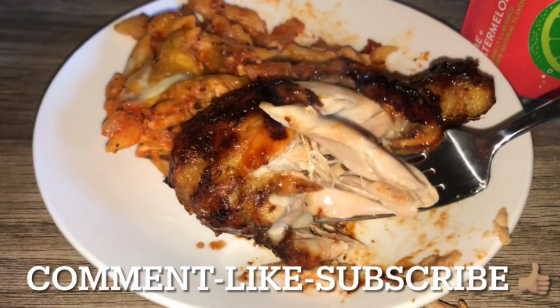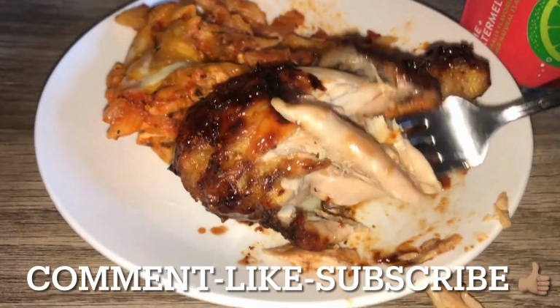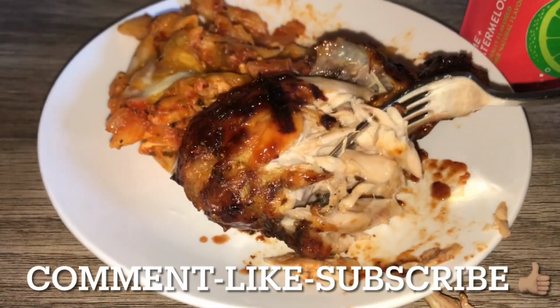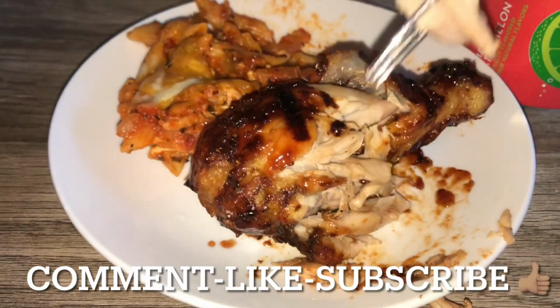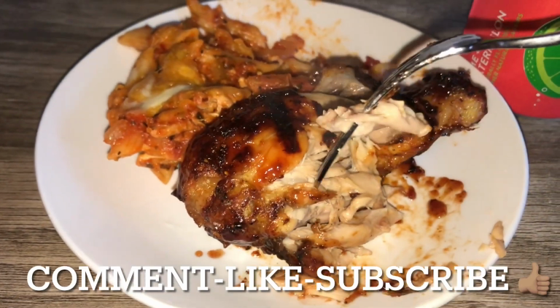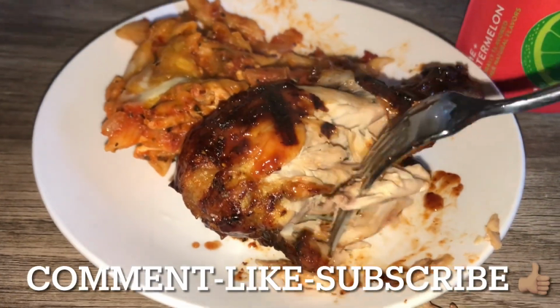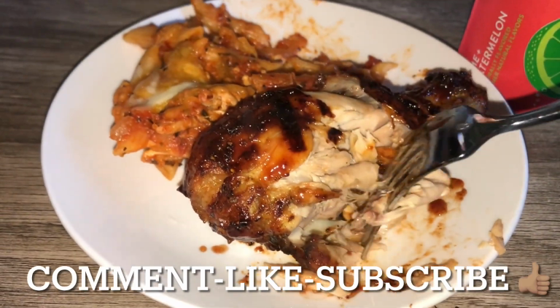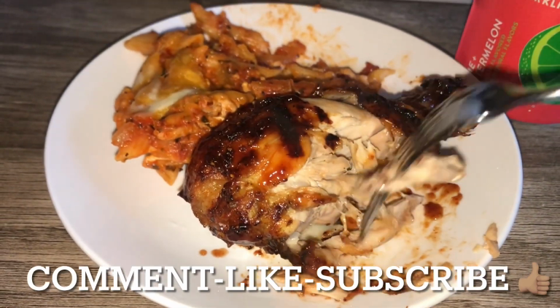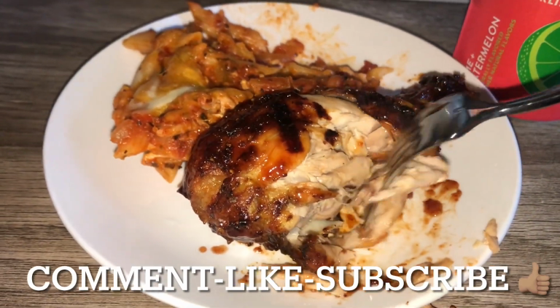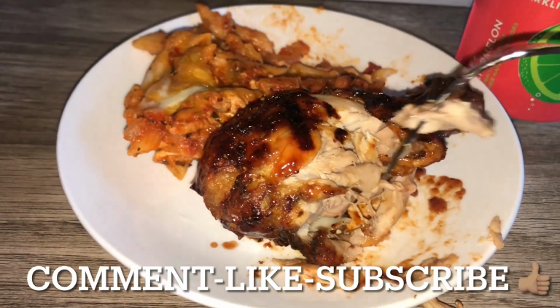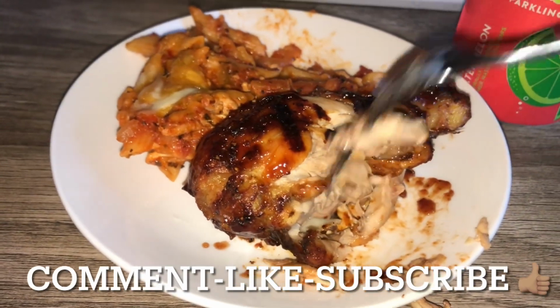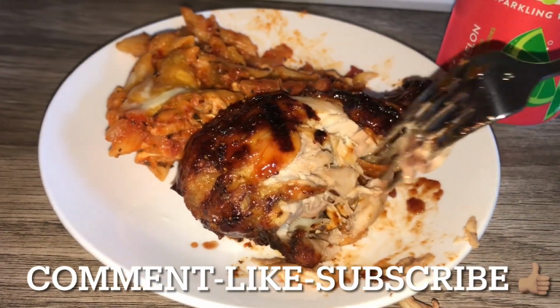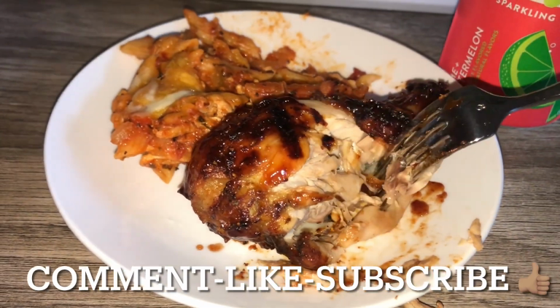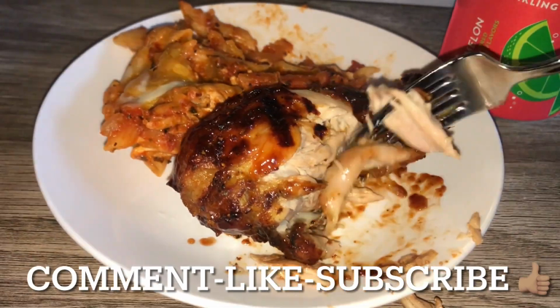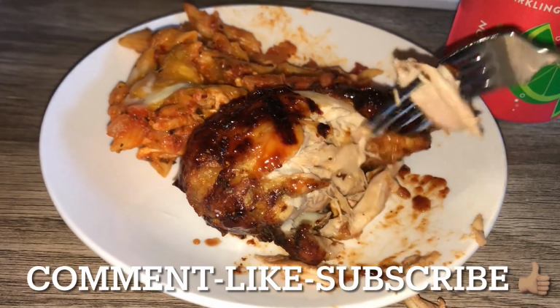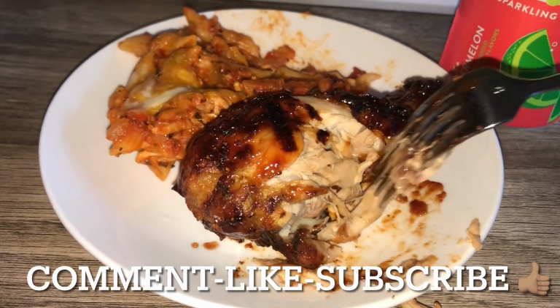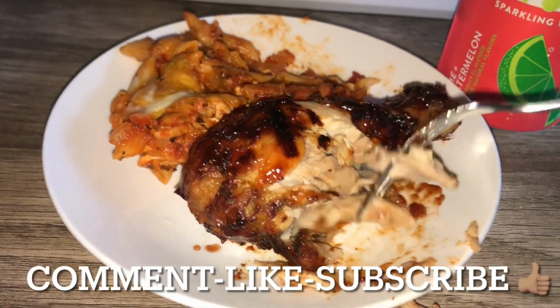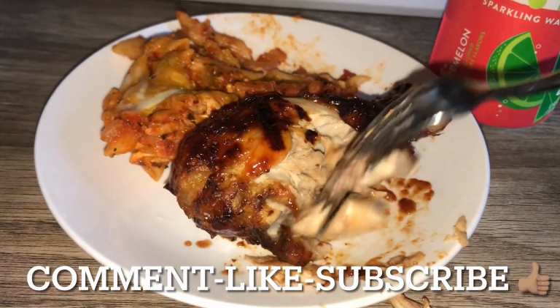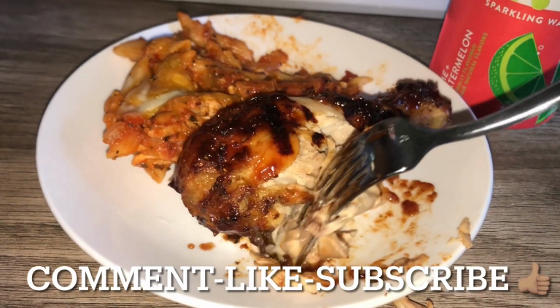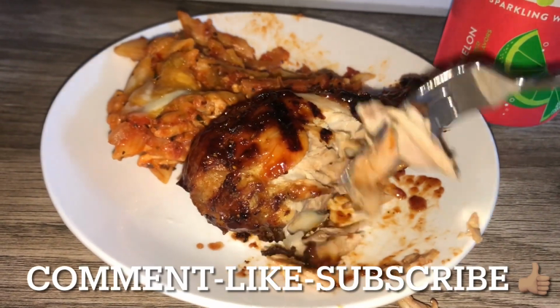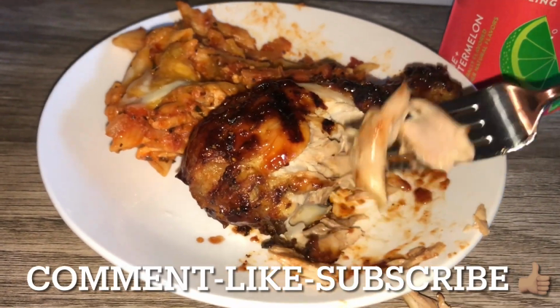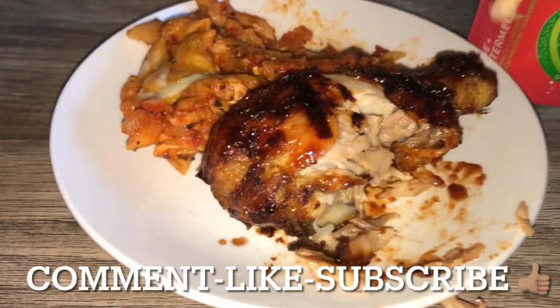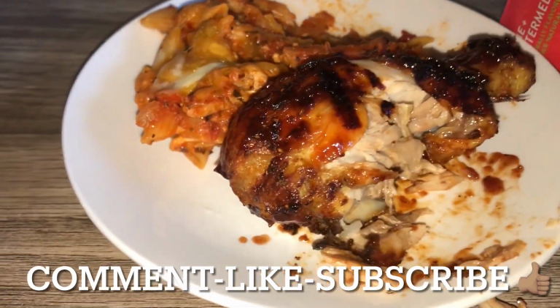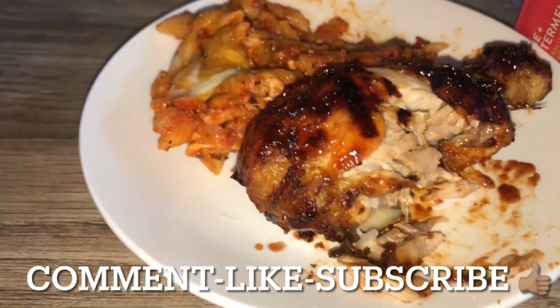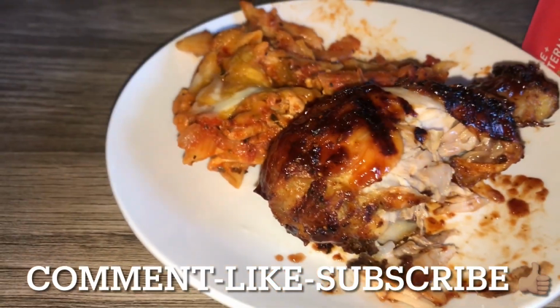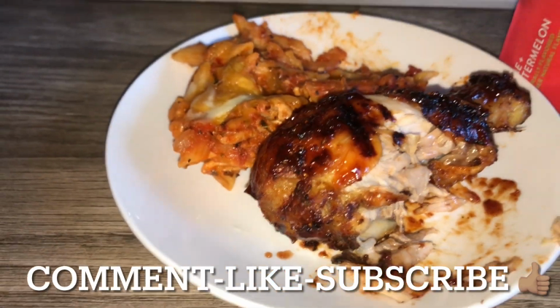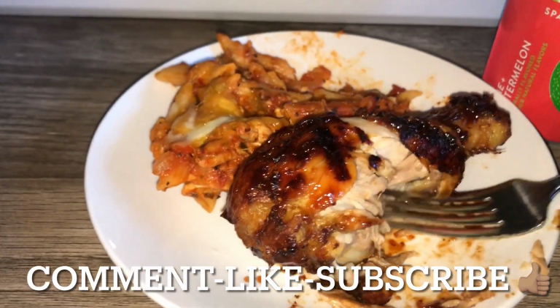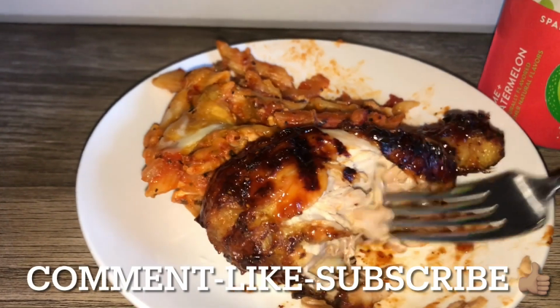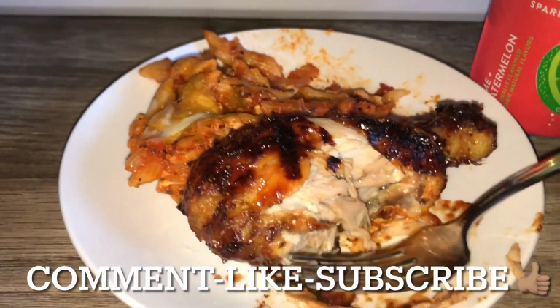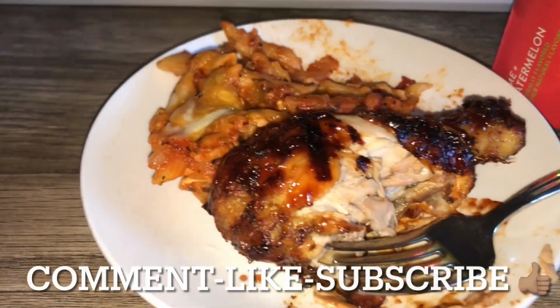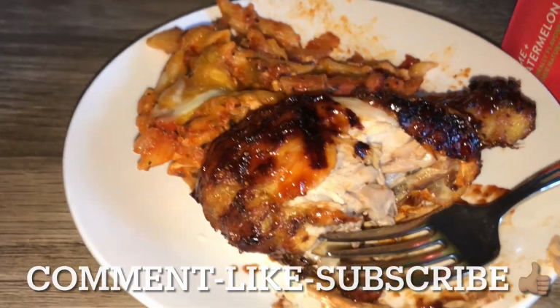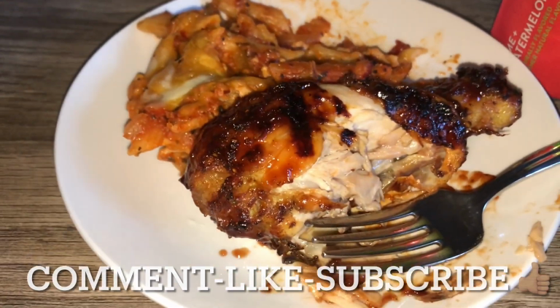Thank you all so much for all the love and support. Don't forget to check out some of my other videos, and continue to comment and subscribe!